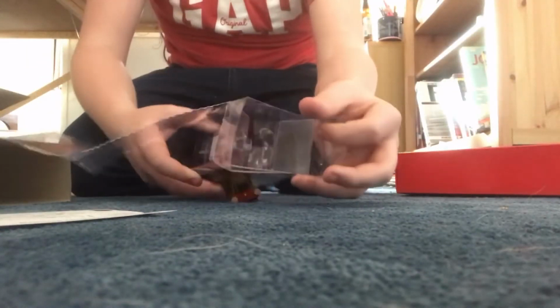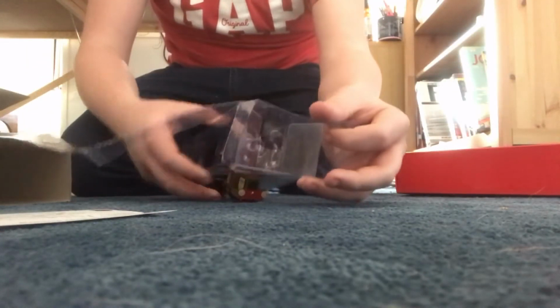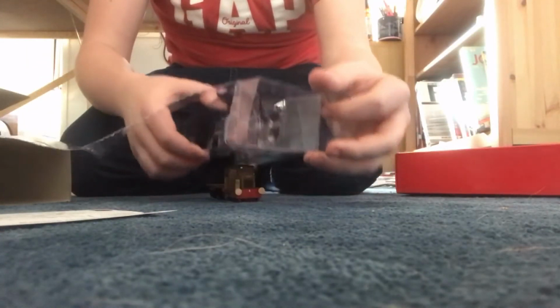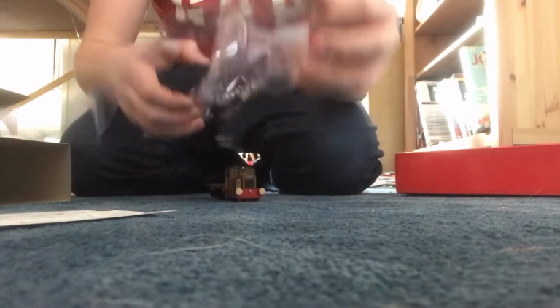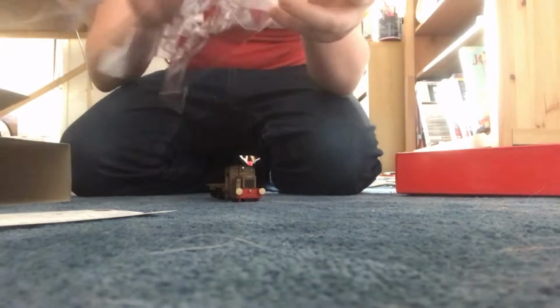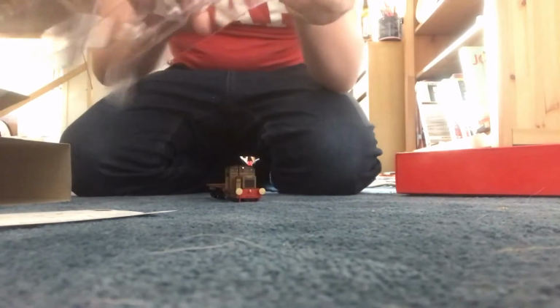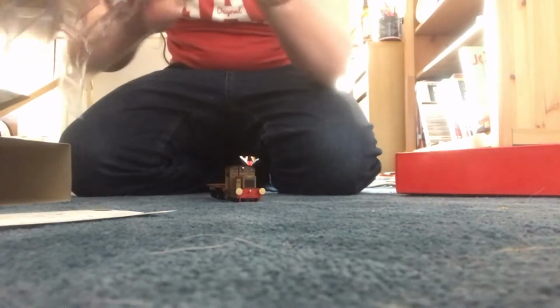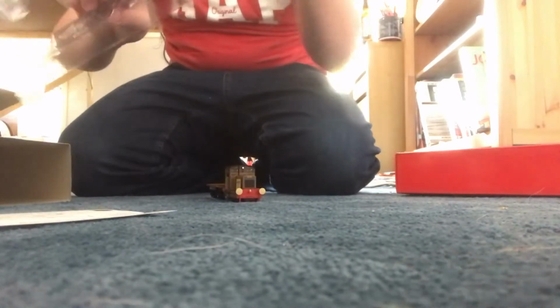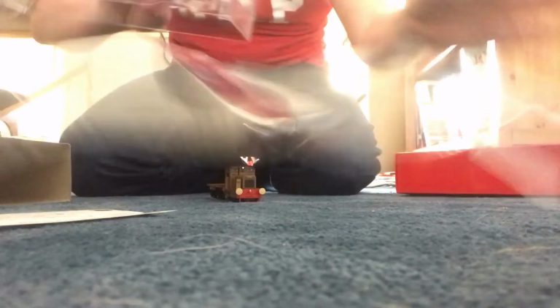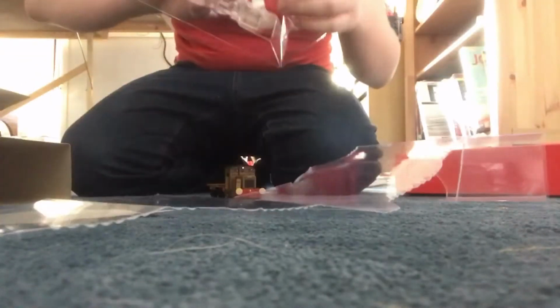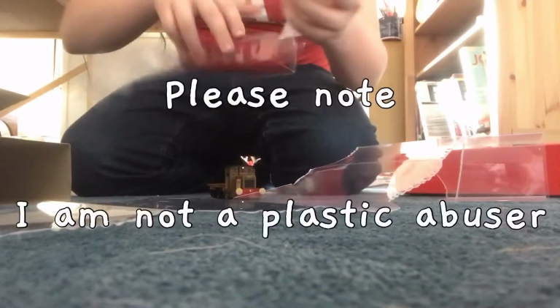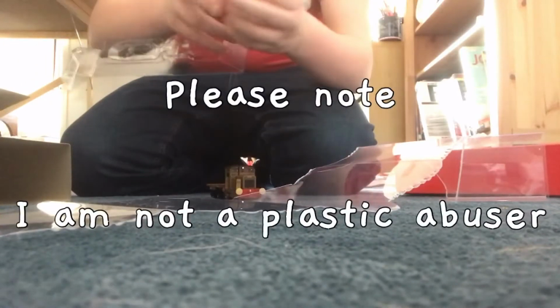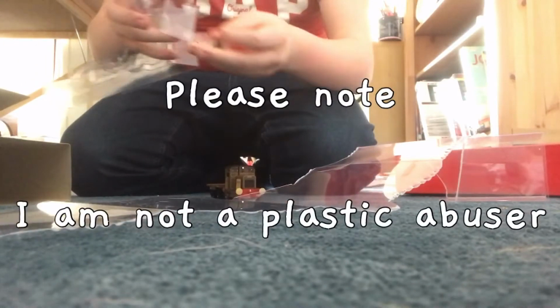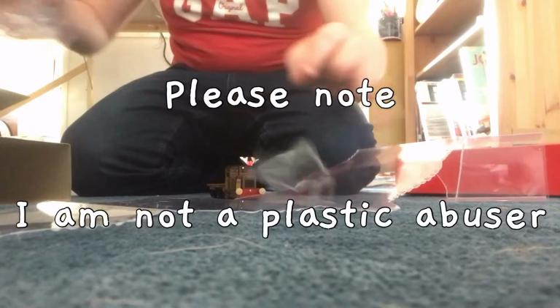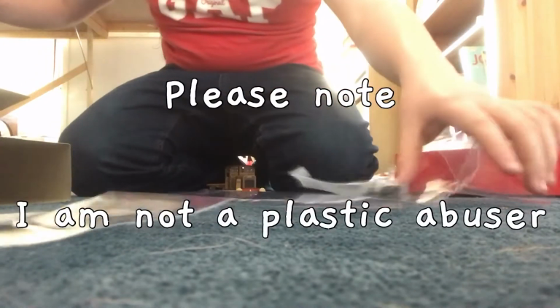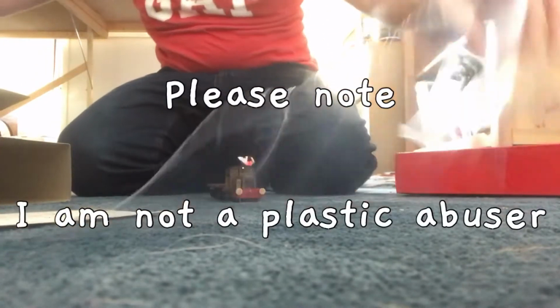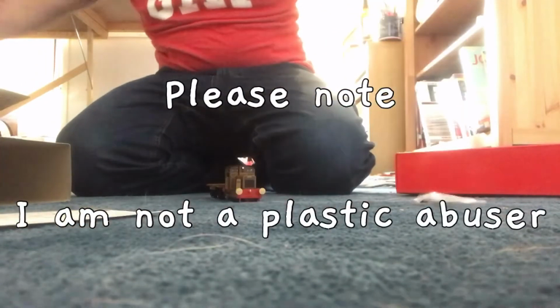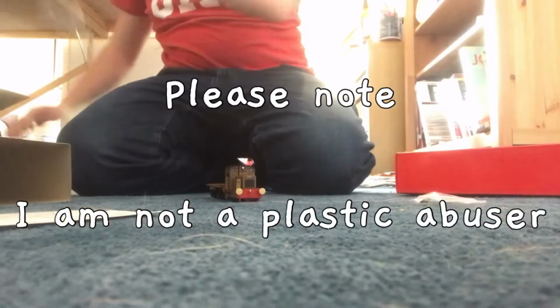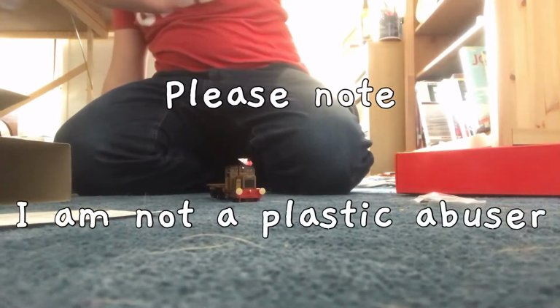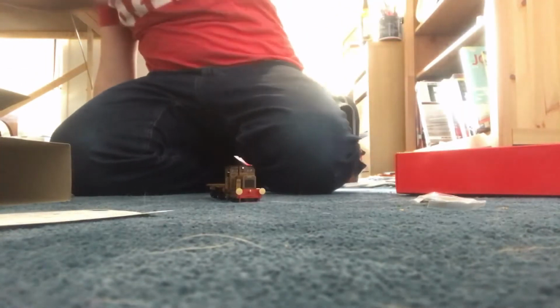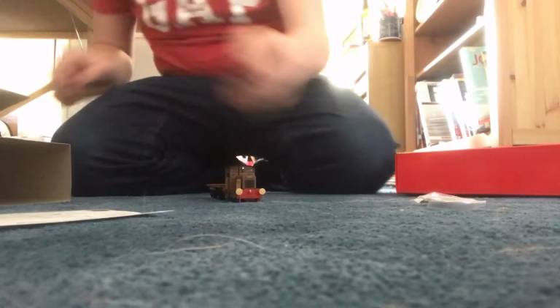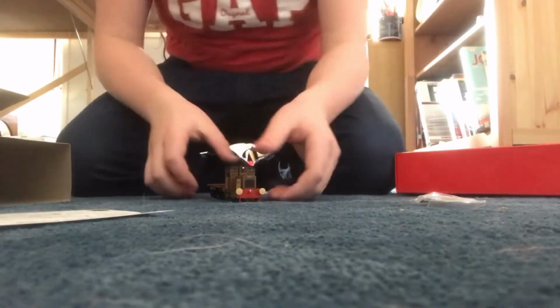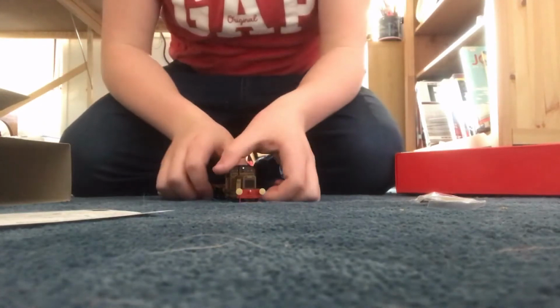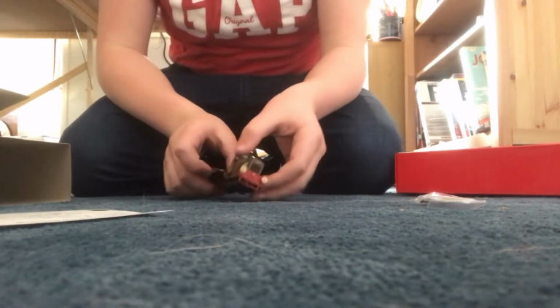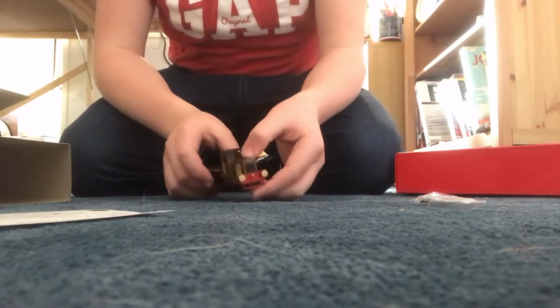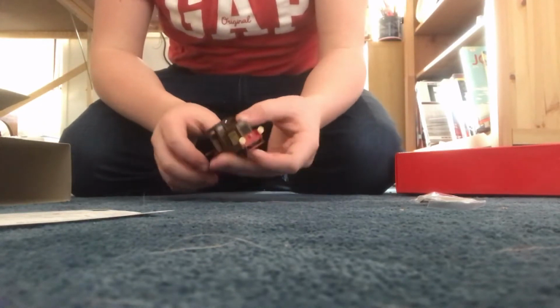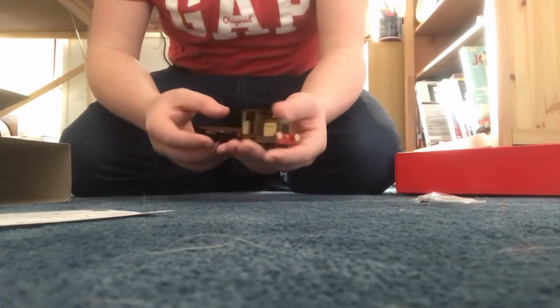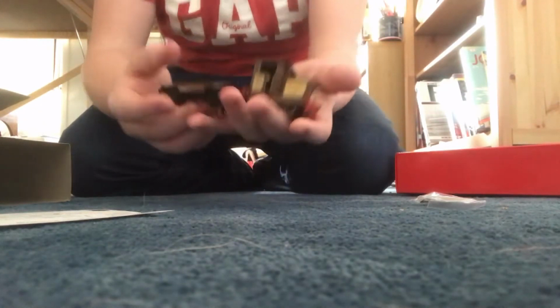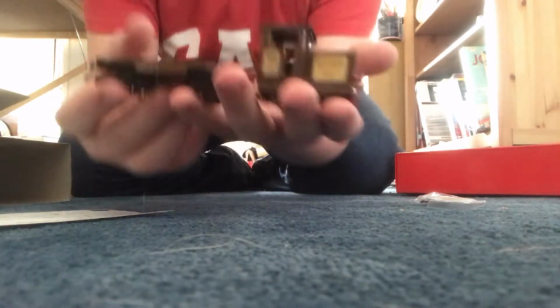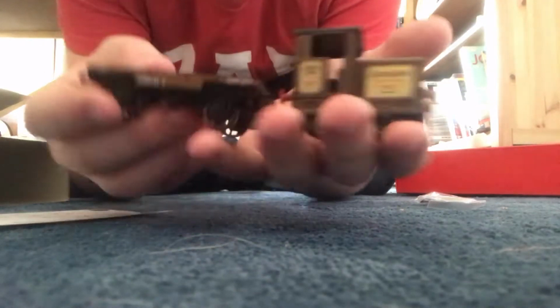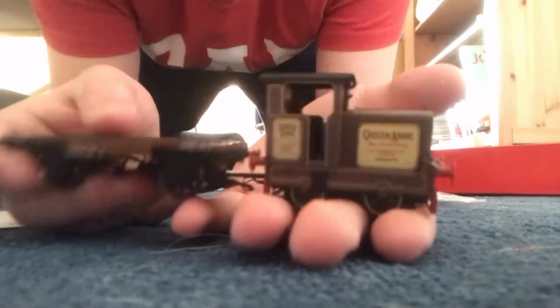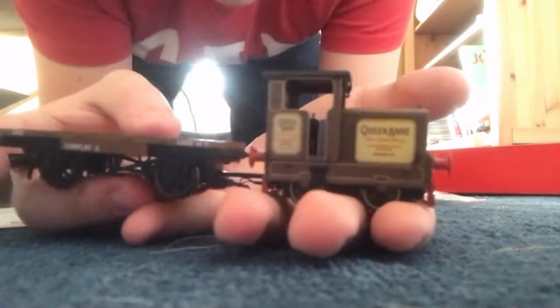Oh, it fell out! Got a good pack there. Oh my word — it is actually so heavy.